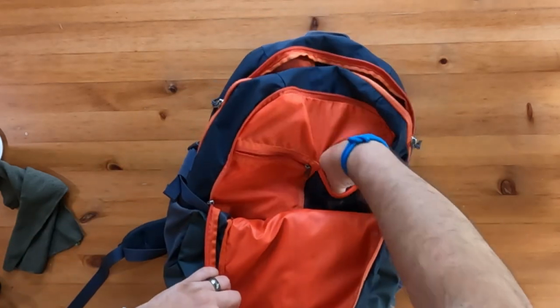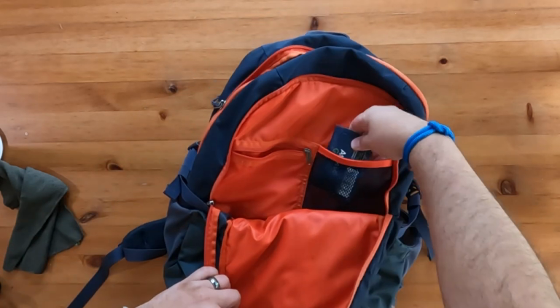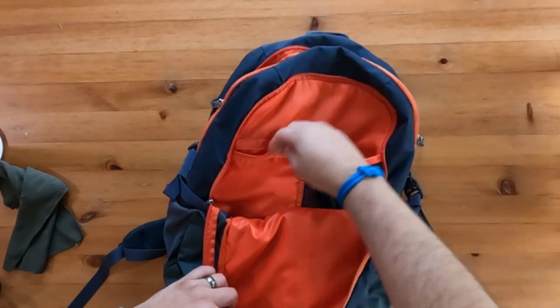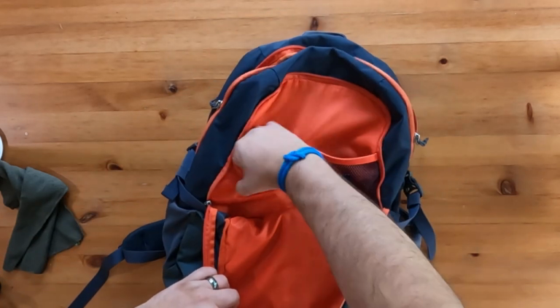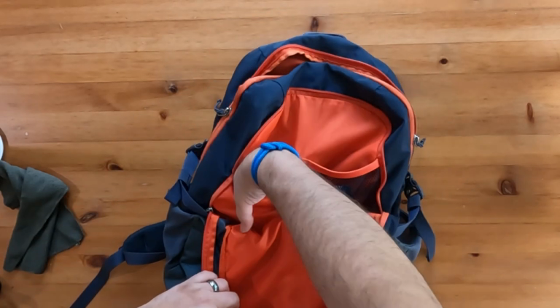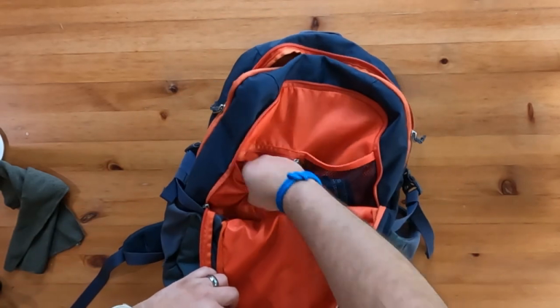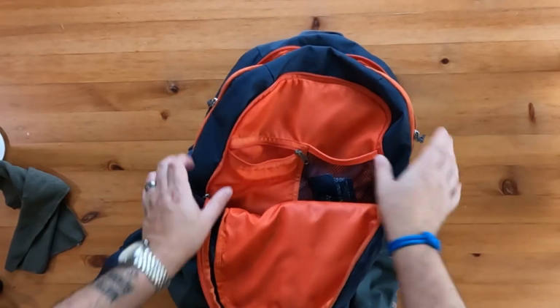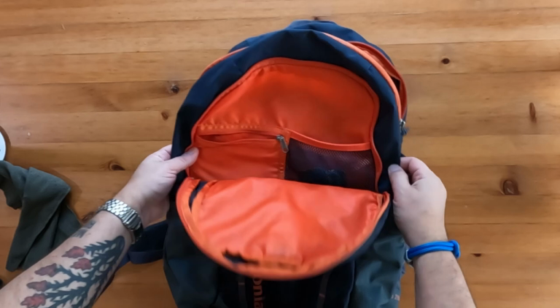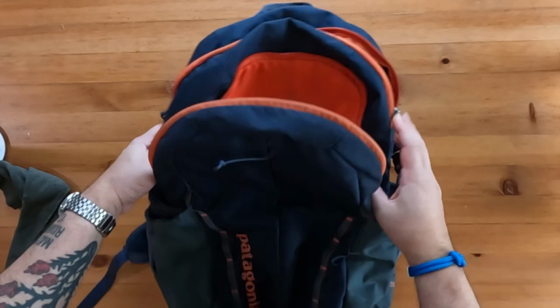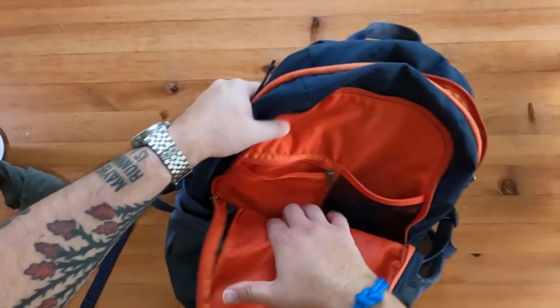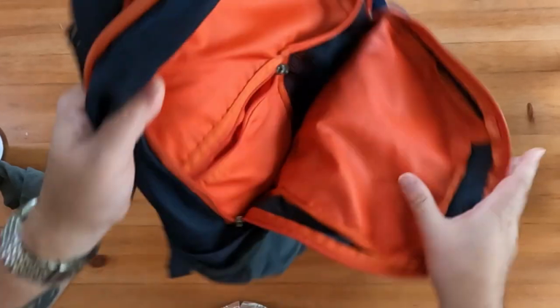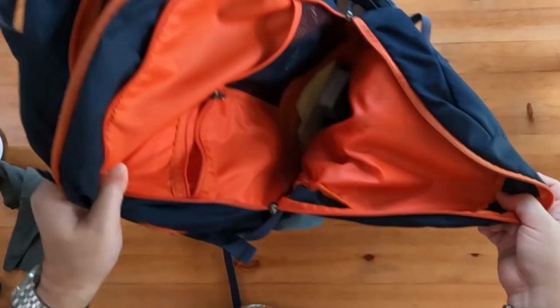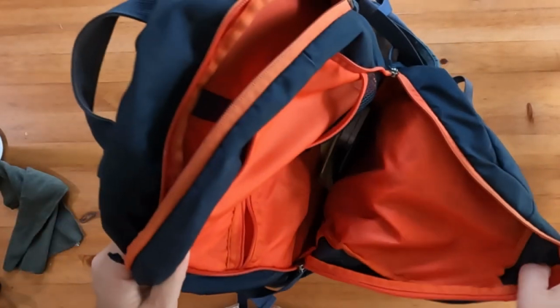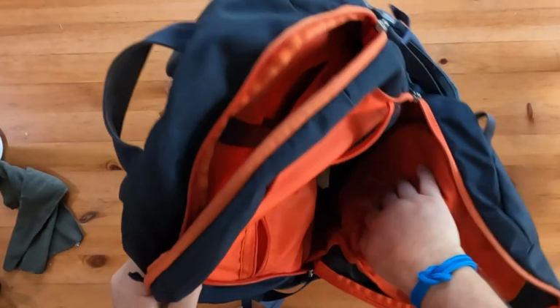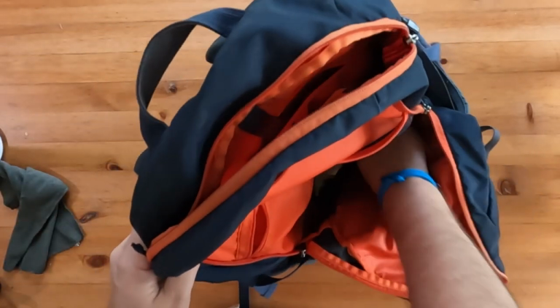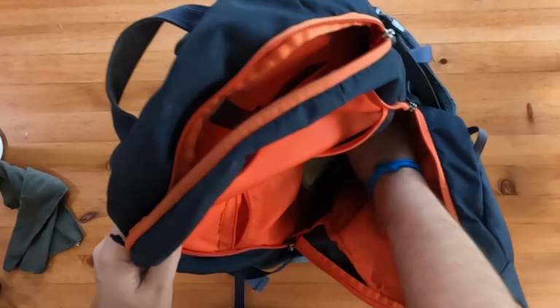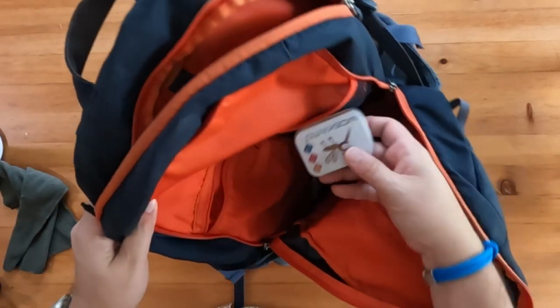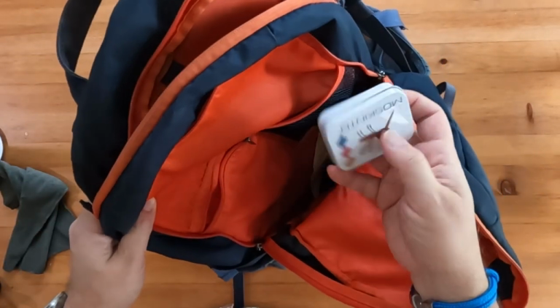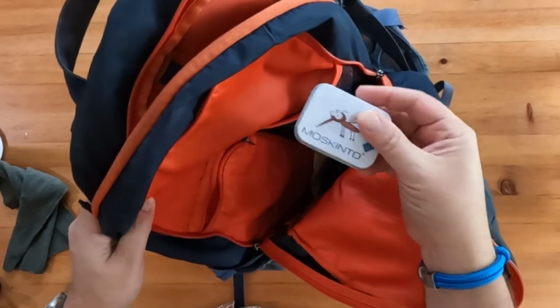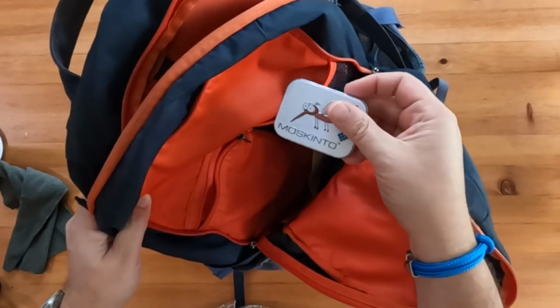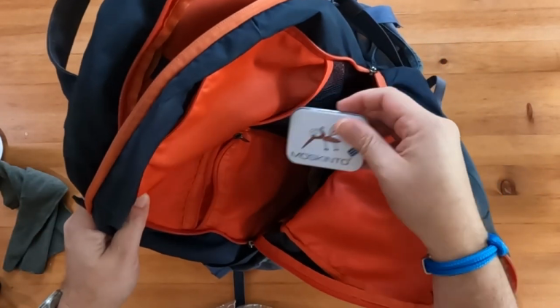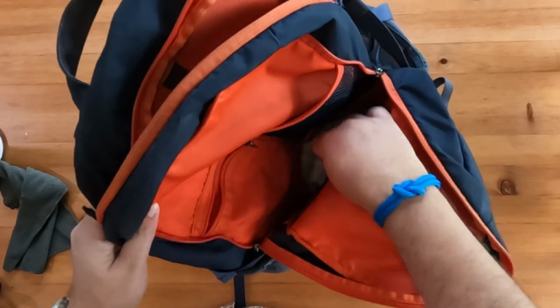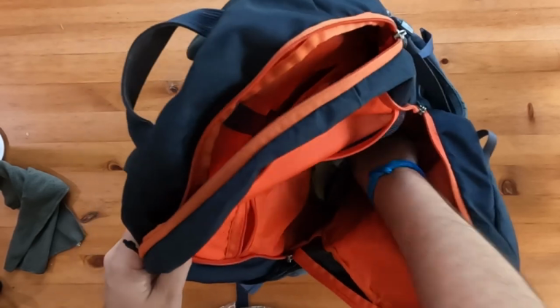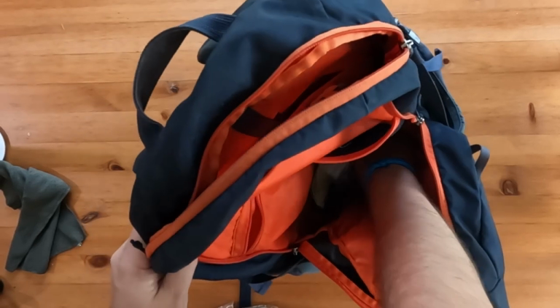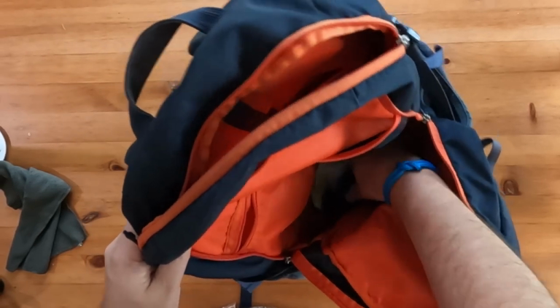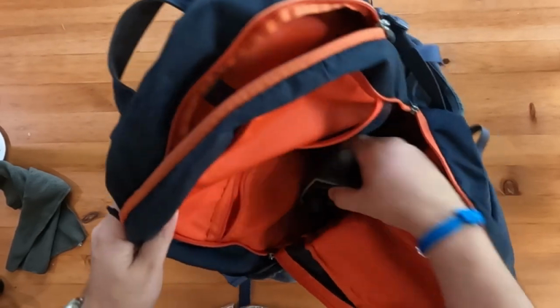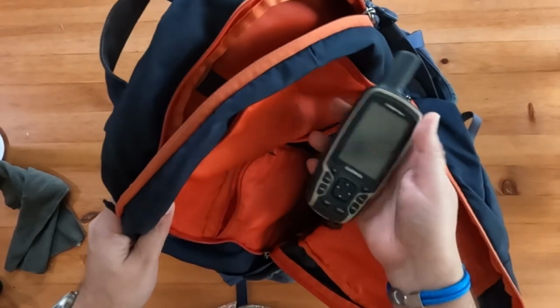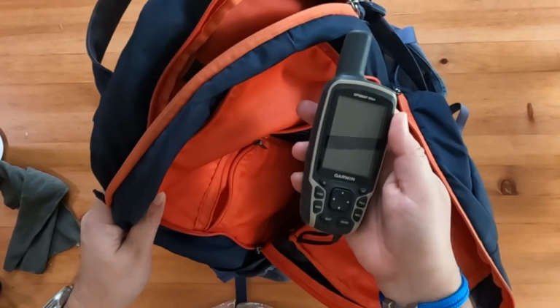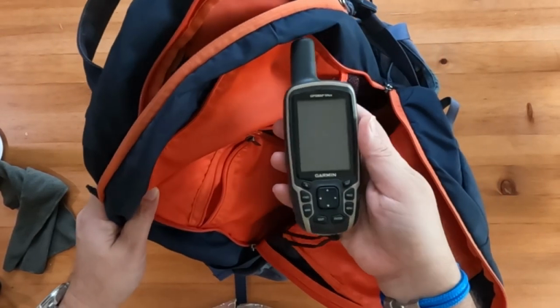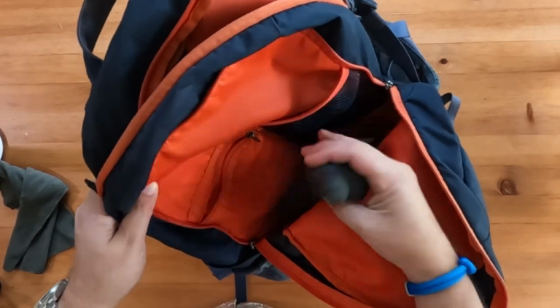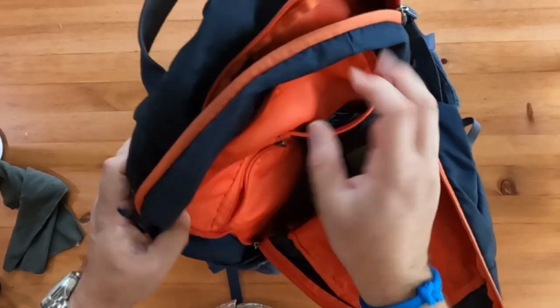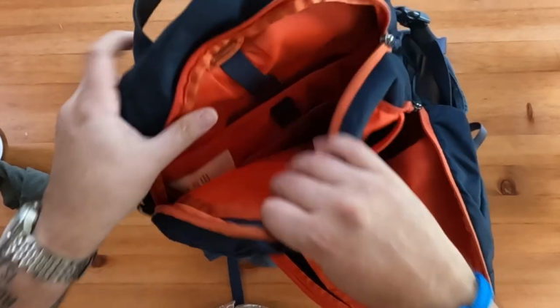I've had this backpack for over a decade and it shows no signs of wear, but there aren't many individual pockets for smaller things, so my smaller gadgets were getting lost. These are all first world problems, I know.